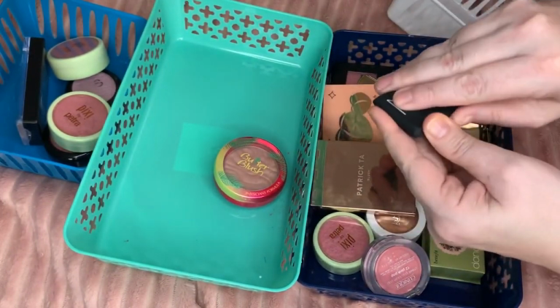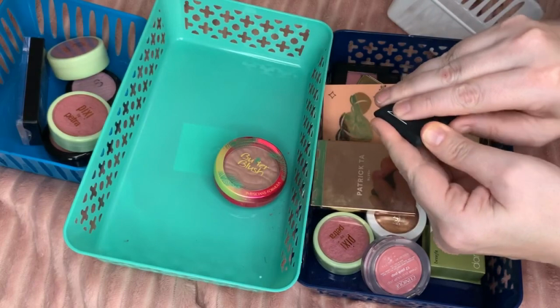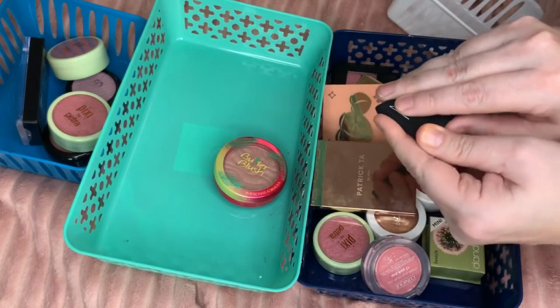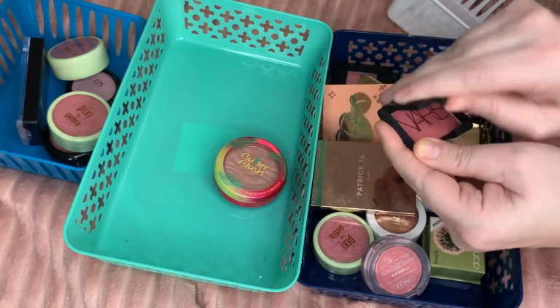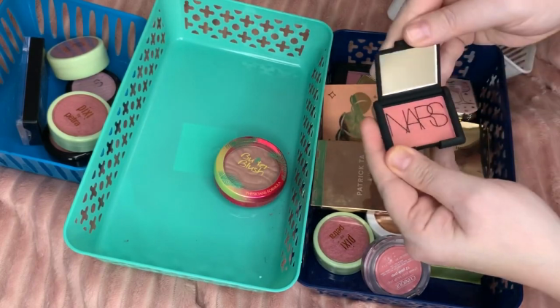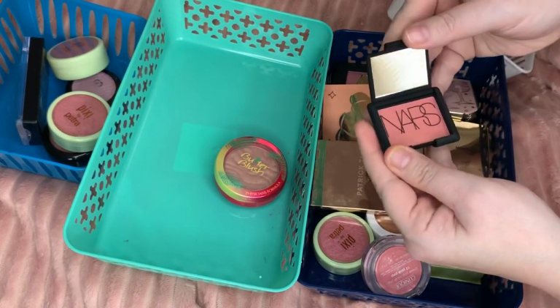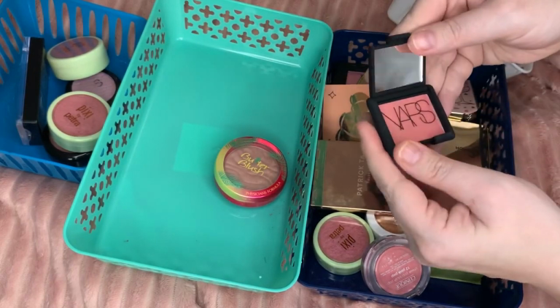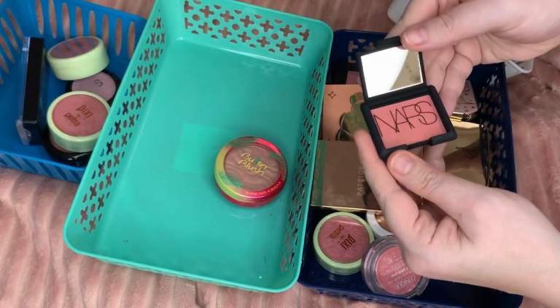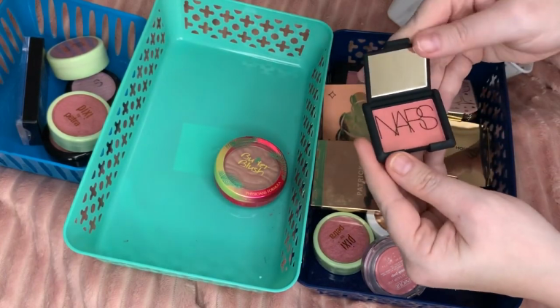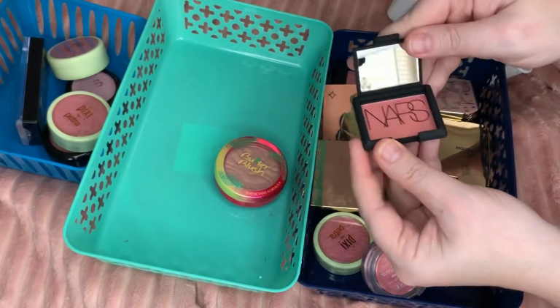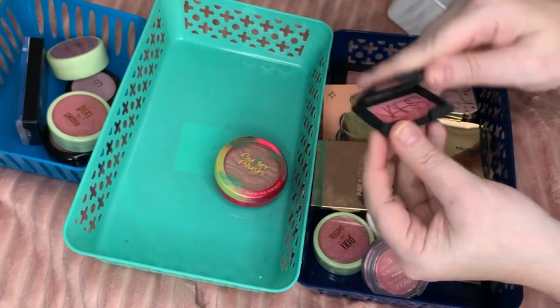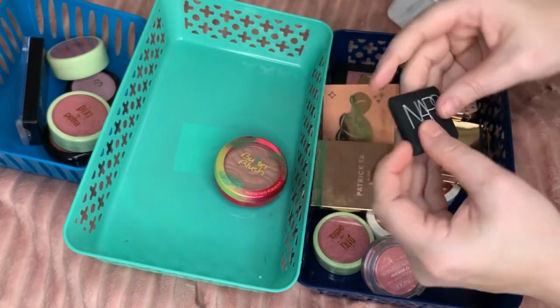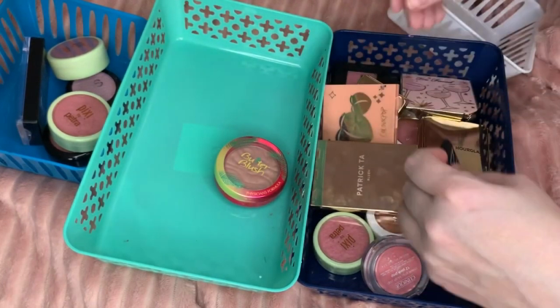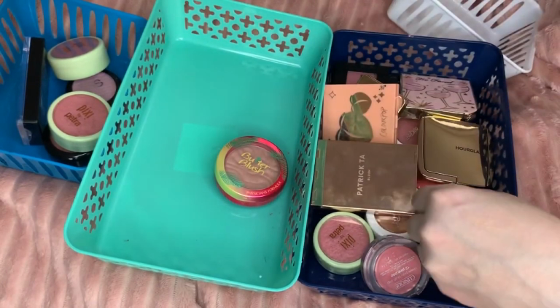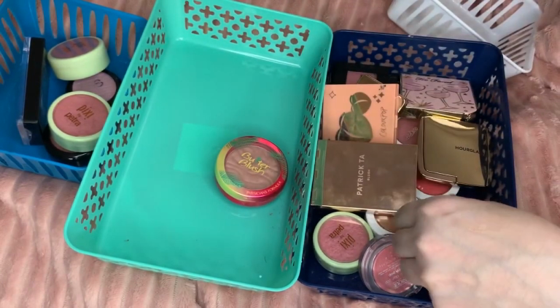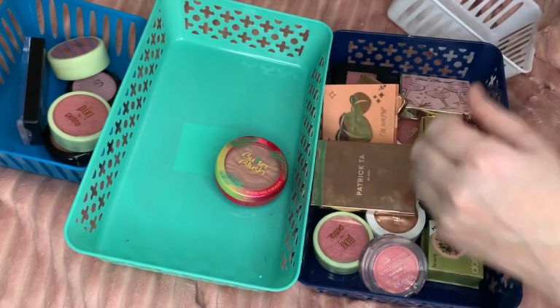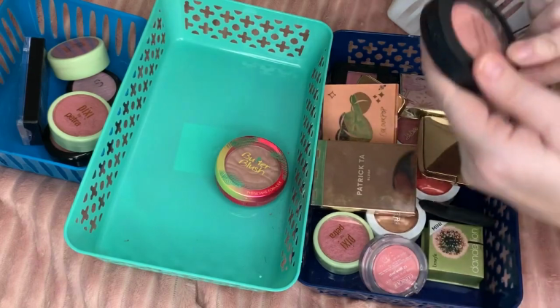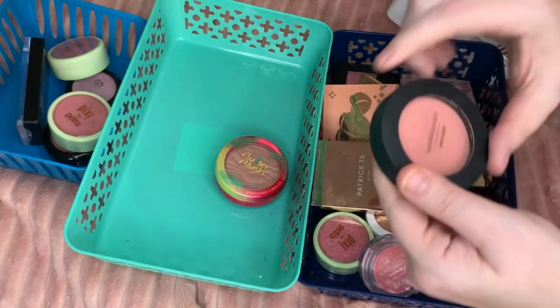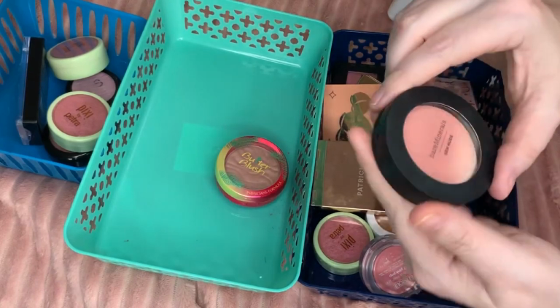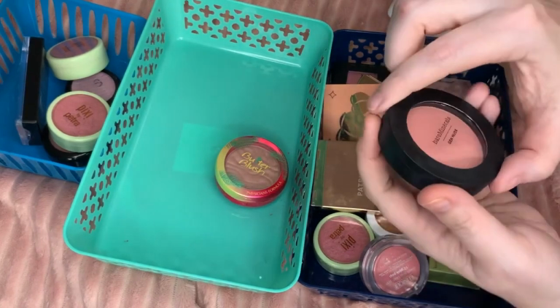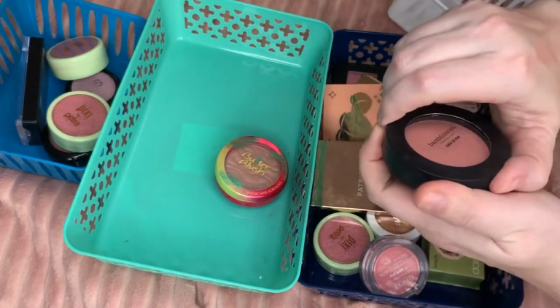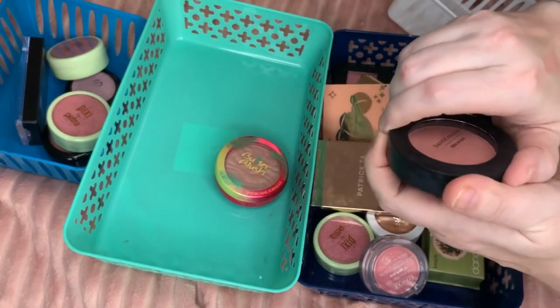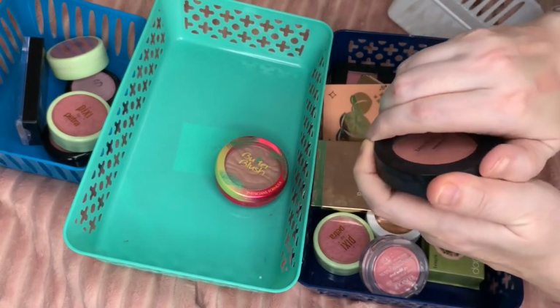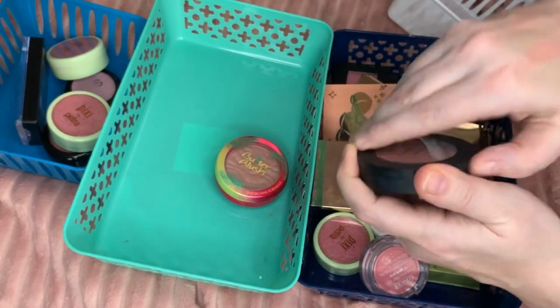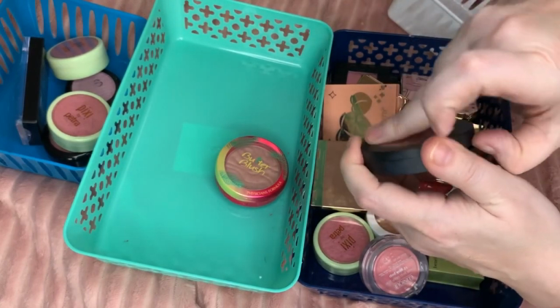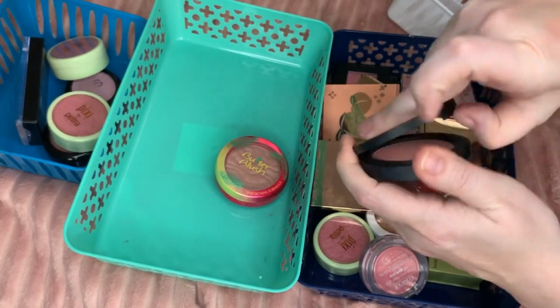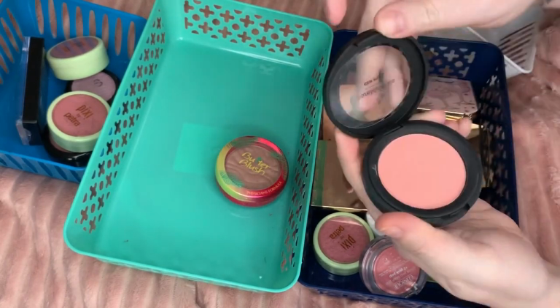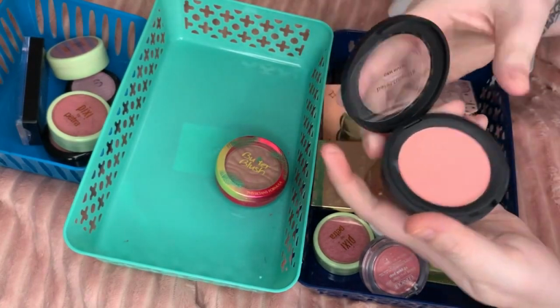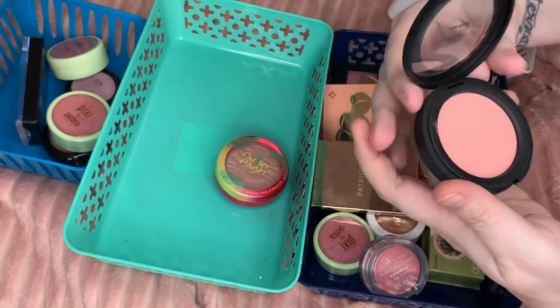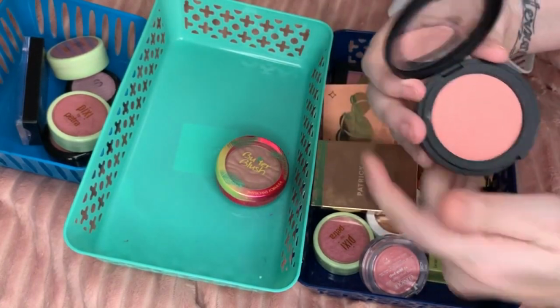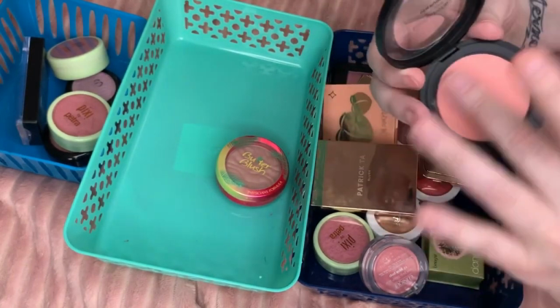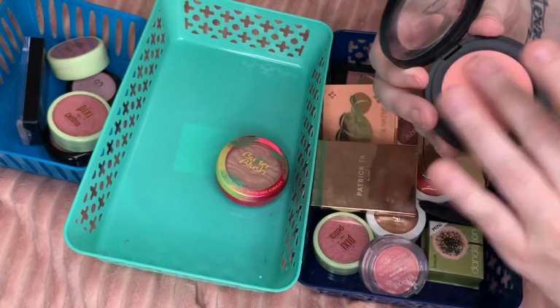Another one I'm keeping is Patrick Ta and this one is in She's Passionate — this one is actually going to be in my purse so it technically is in my collection but it's not going to be an everyday one. A little mention — Orgasm. This one is the Bare Minerals Gen Nude; I can't remember what I thought of this one.